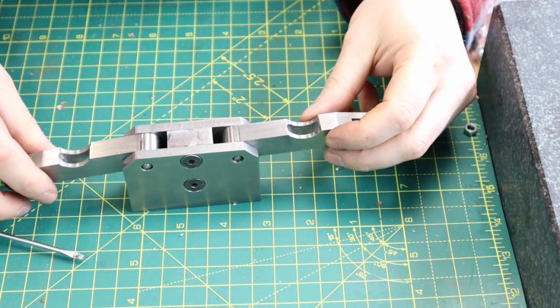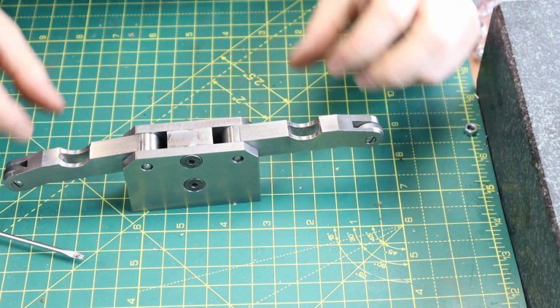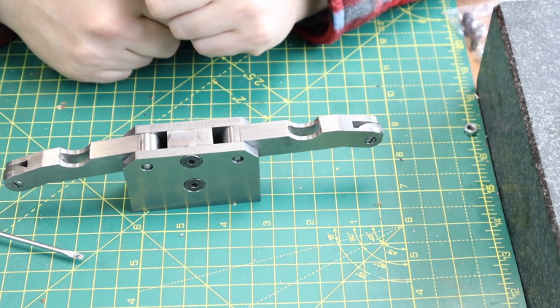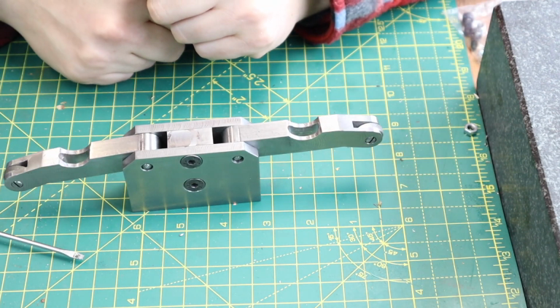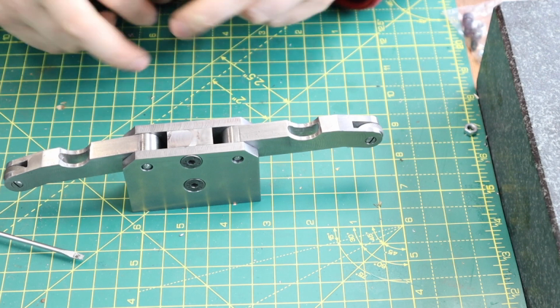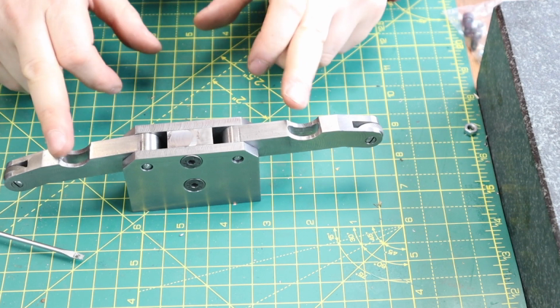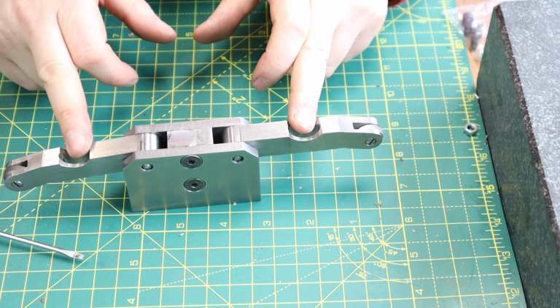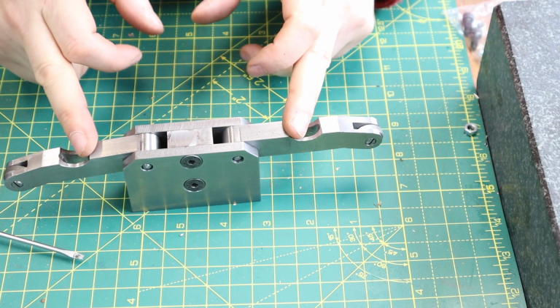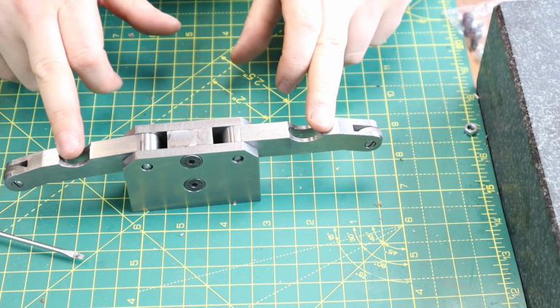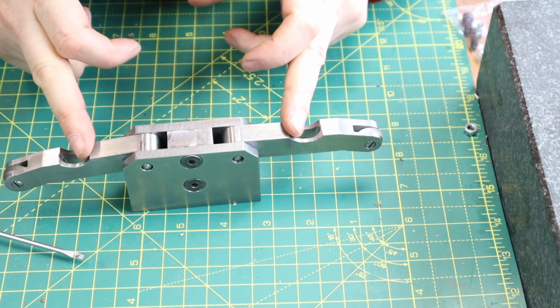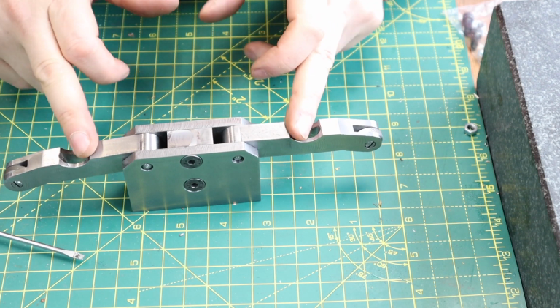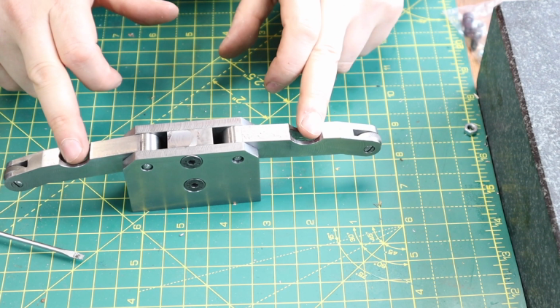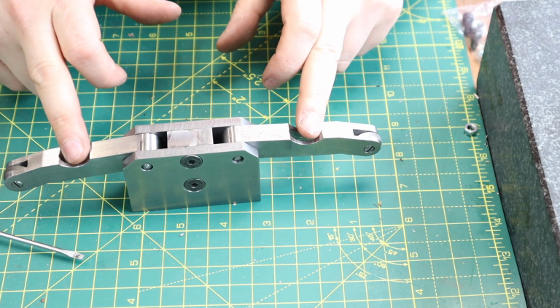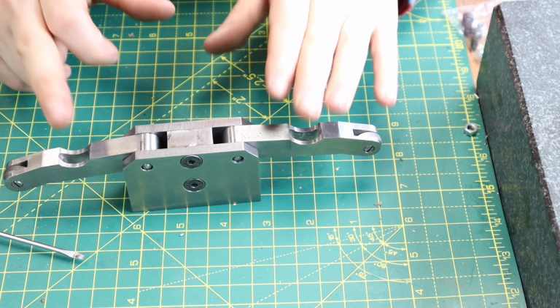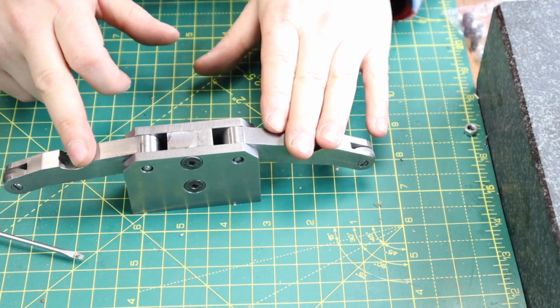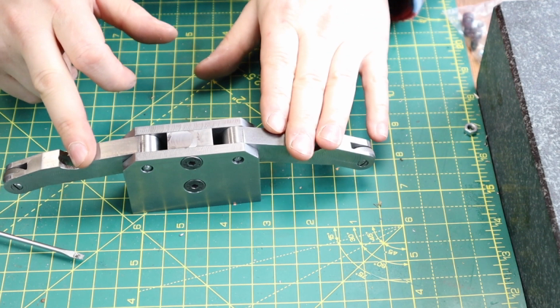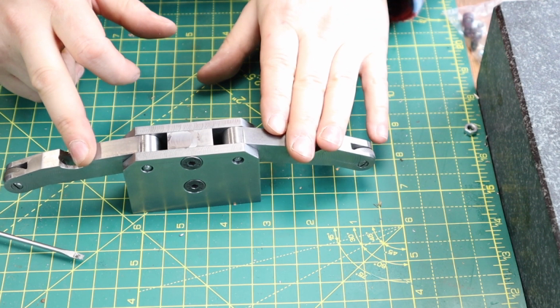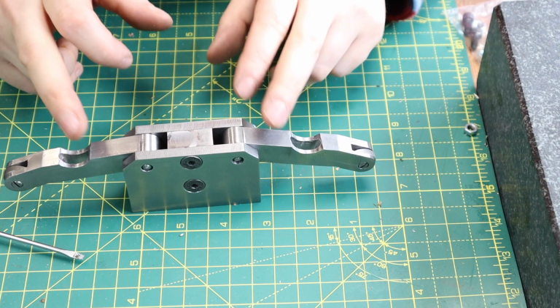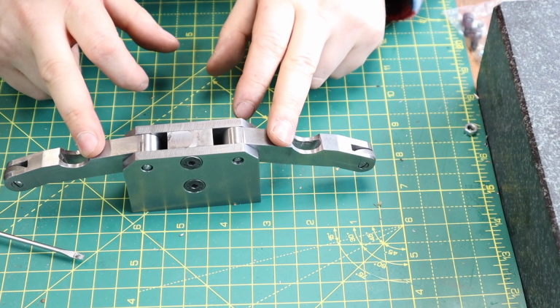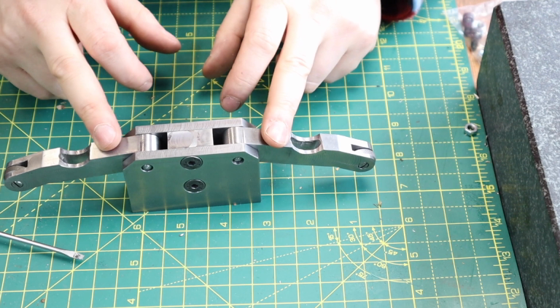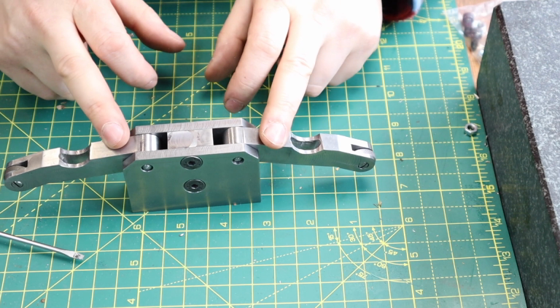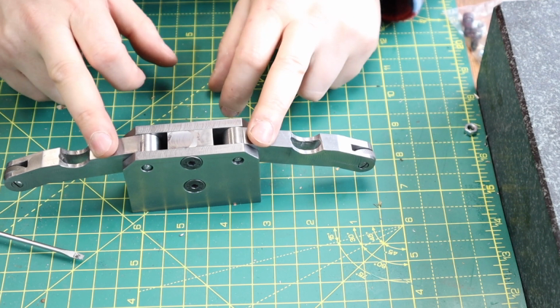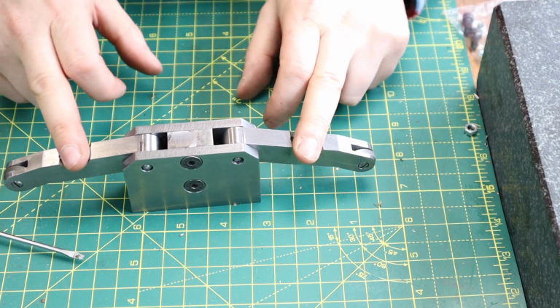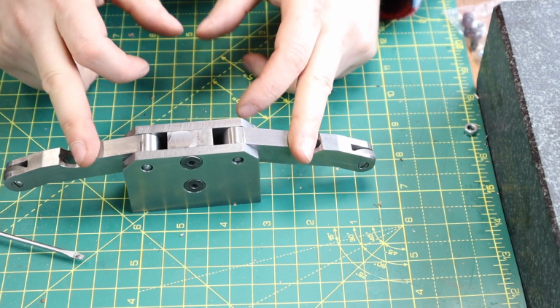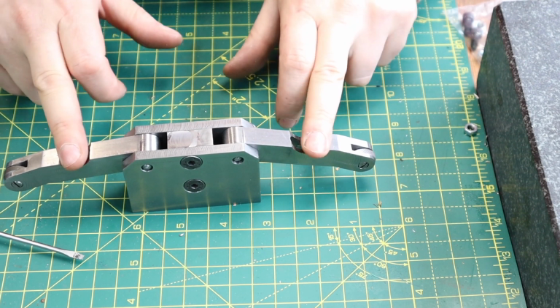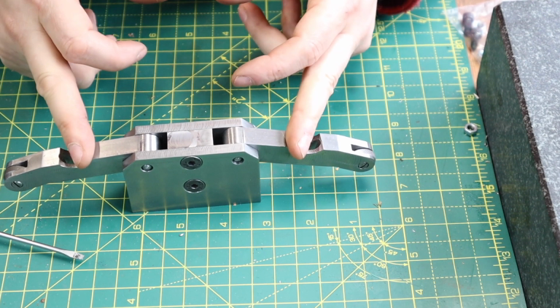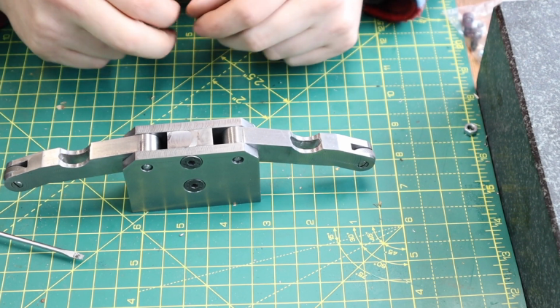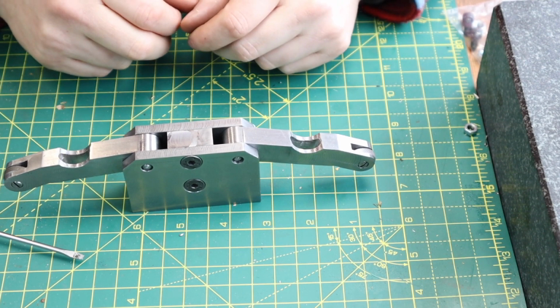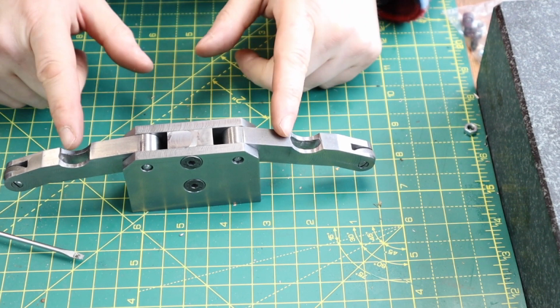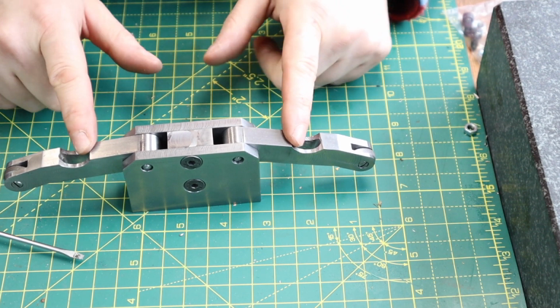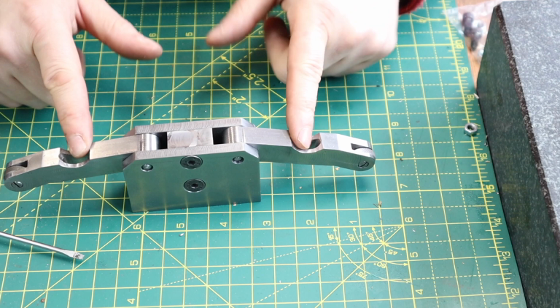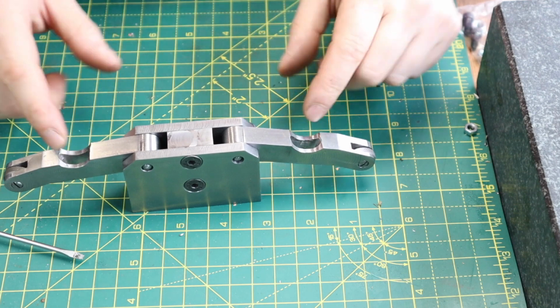Next thing I want to address now is these lobed sections here. I'm going to be starting the work over on the lathe and finishing it up on the milling machine. So let's start with them.